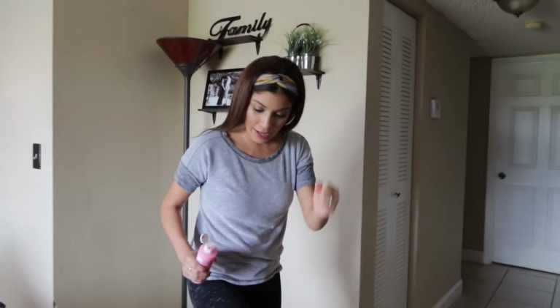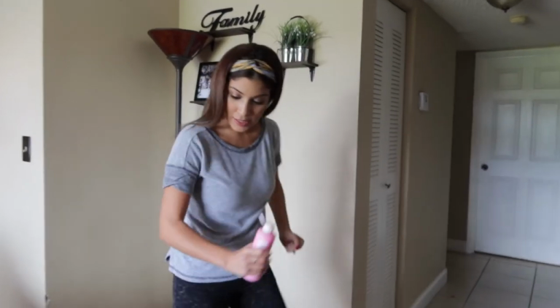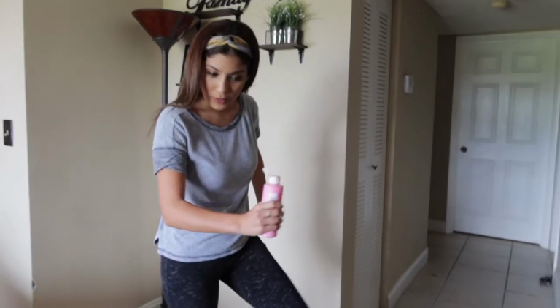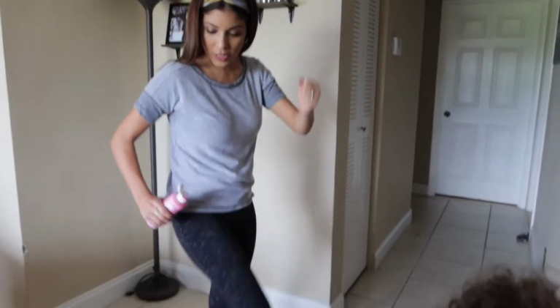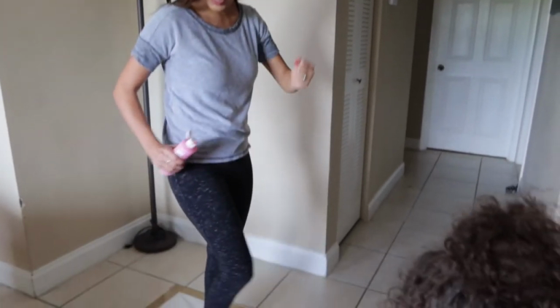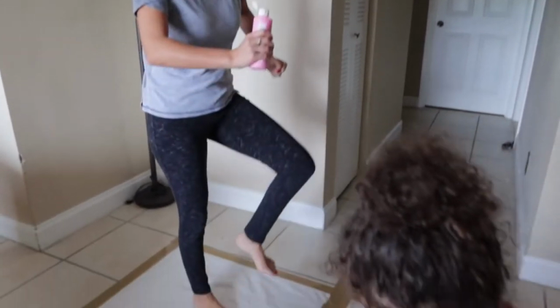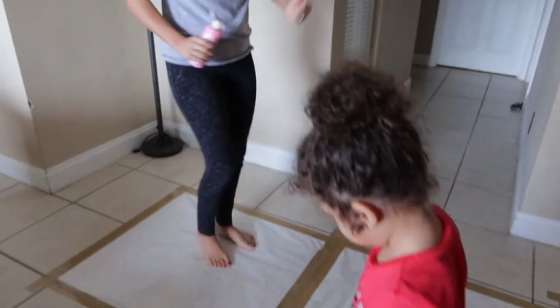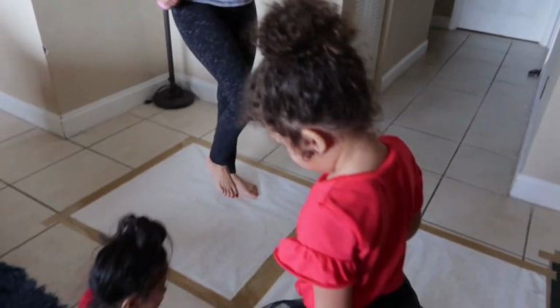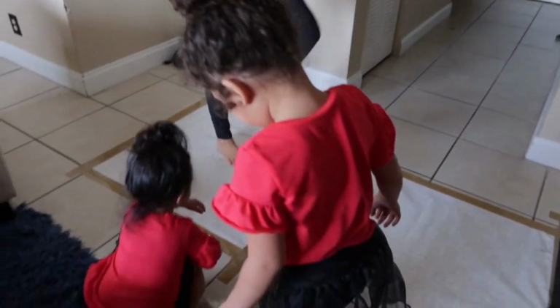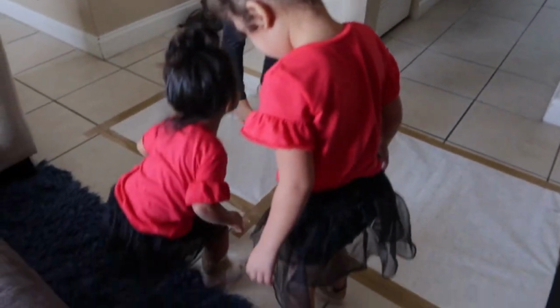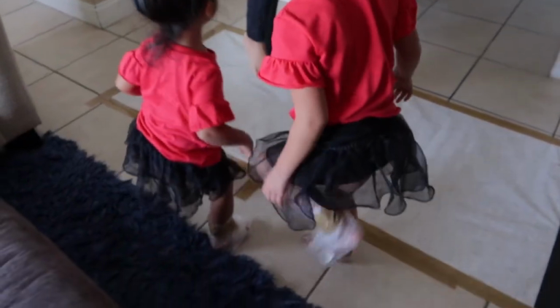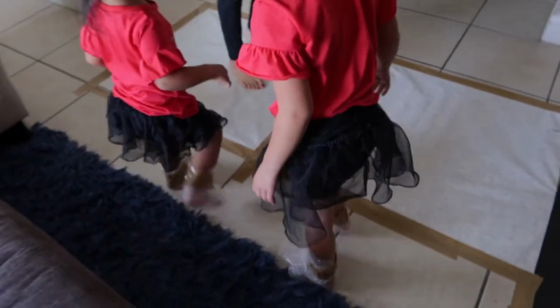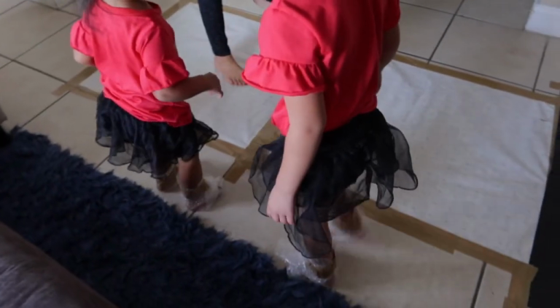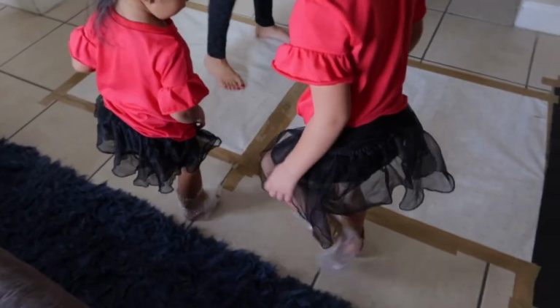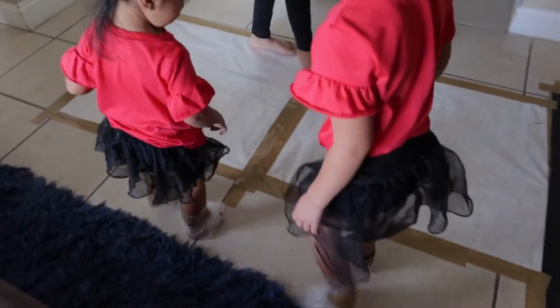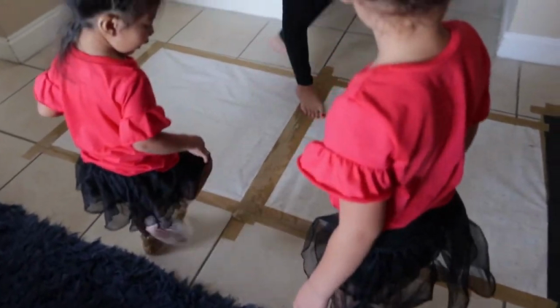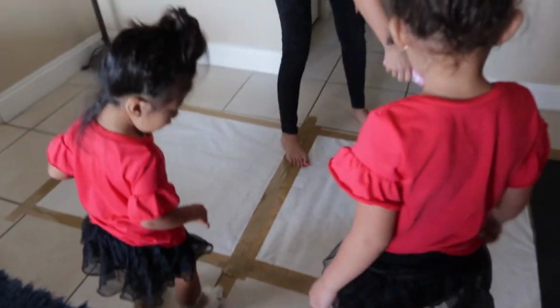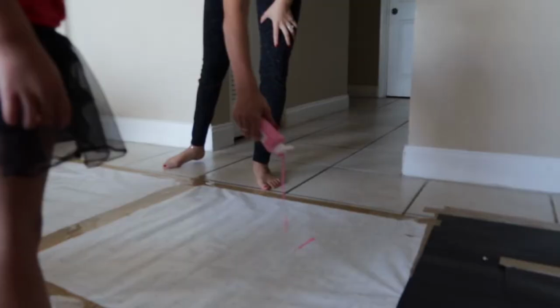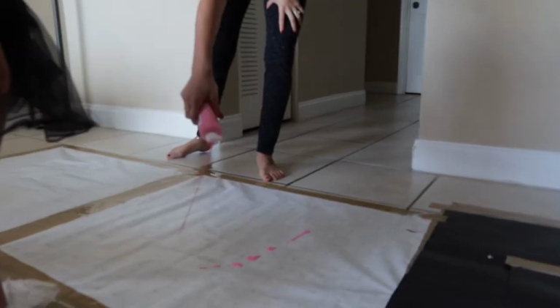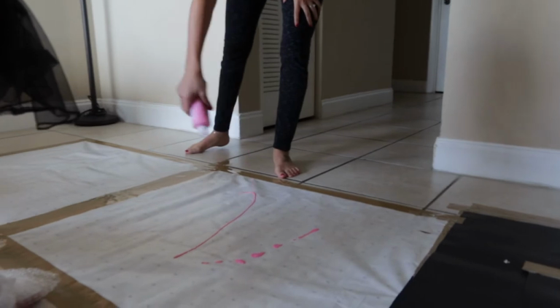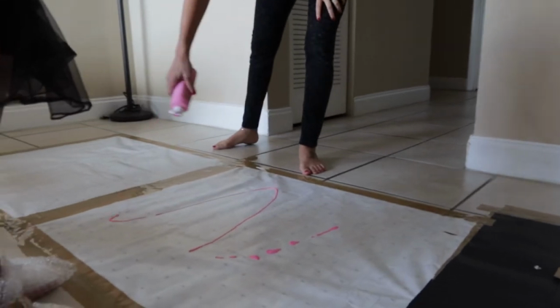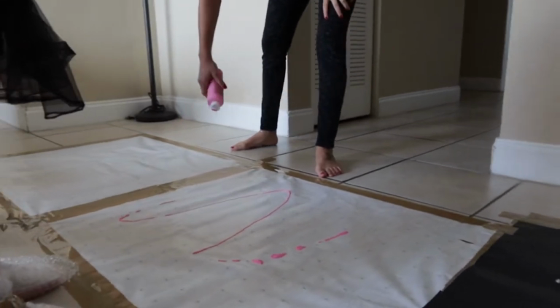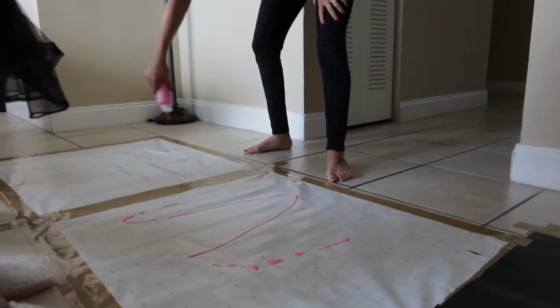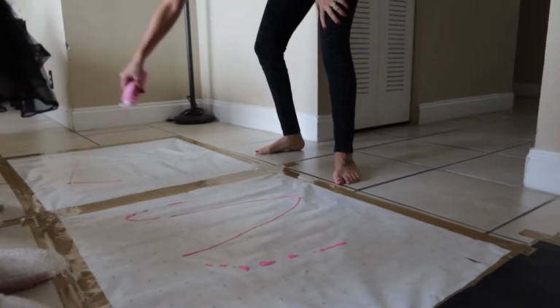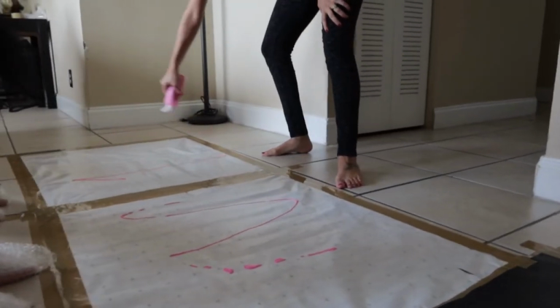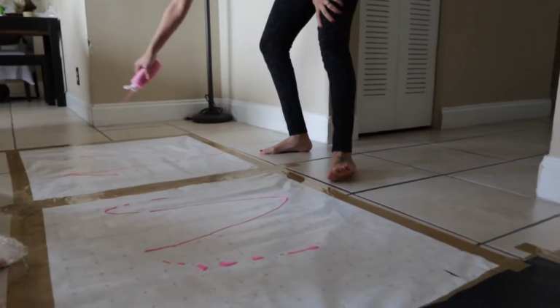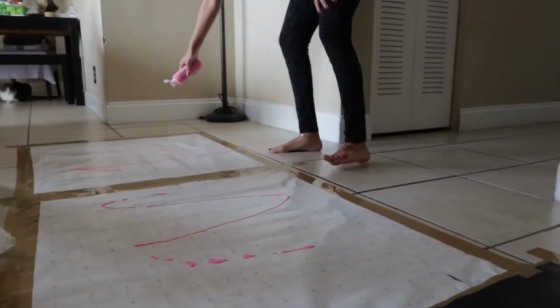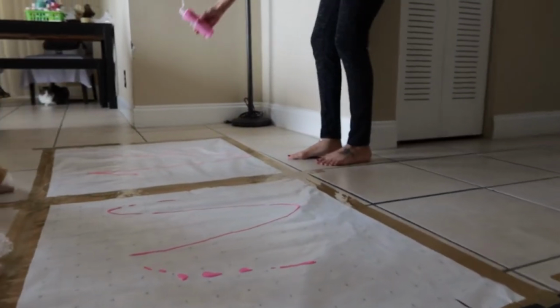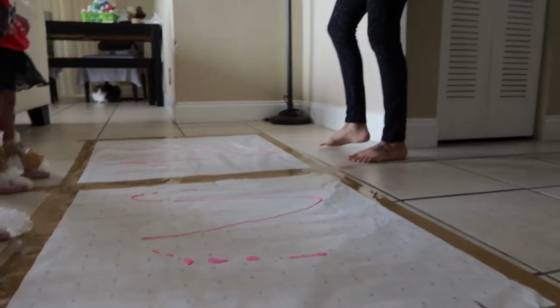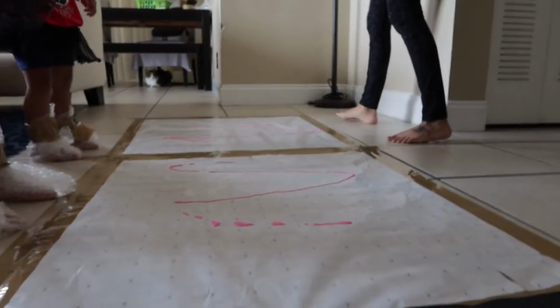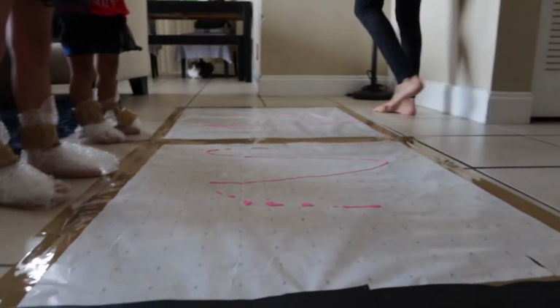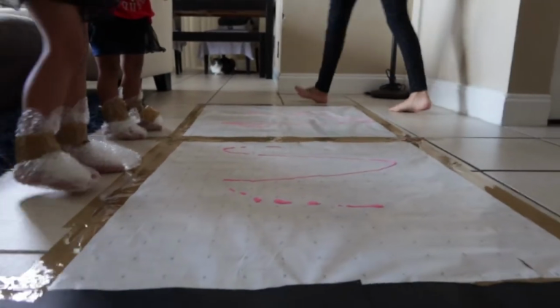Okay? Can you do it? Stomp! Stomp, stomp! Yeah, yeah!